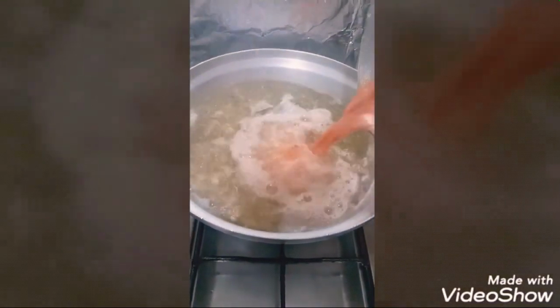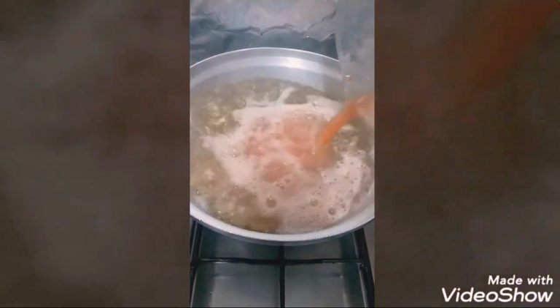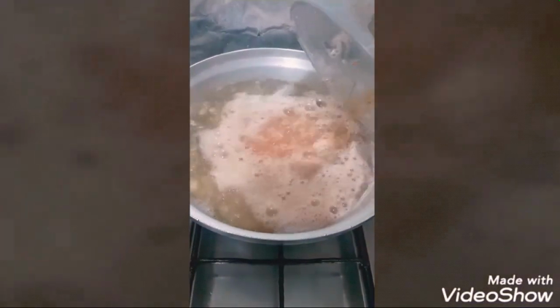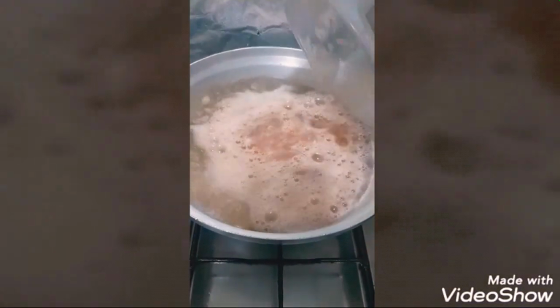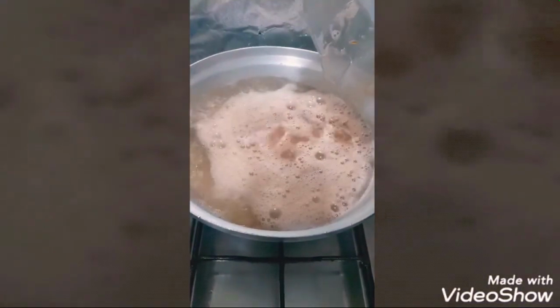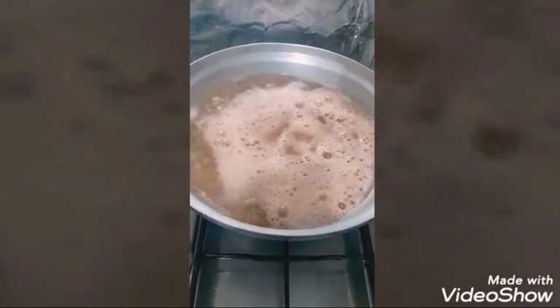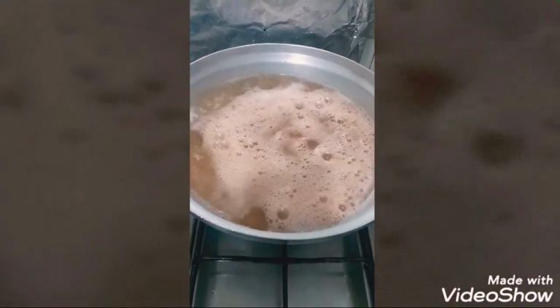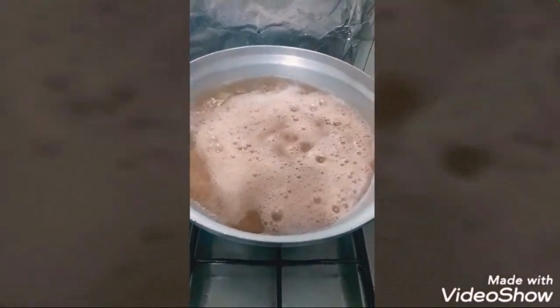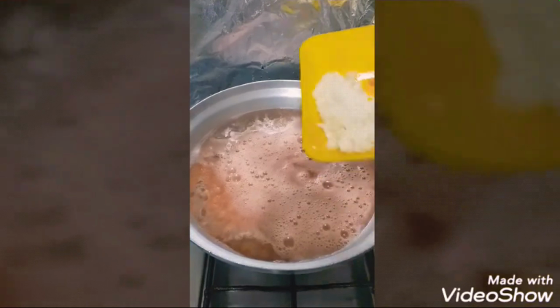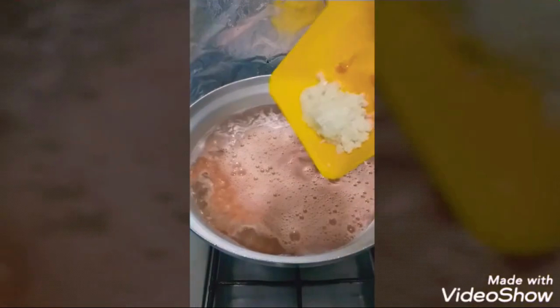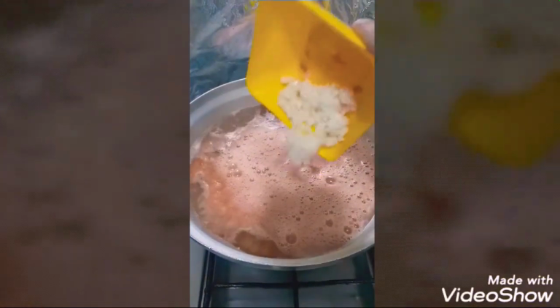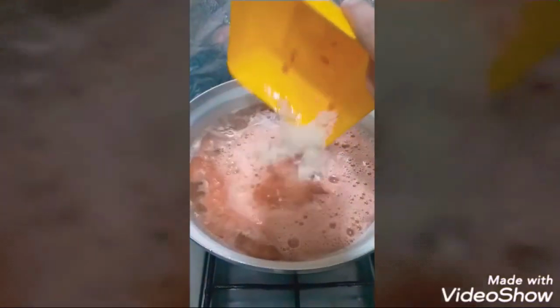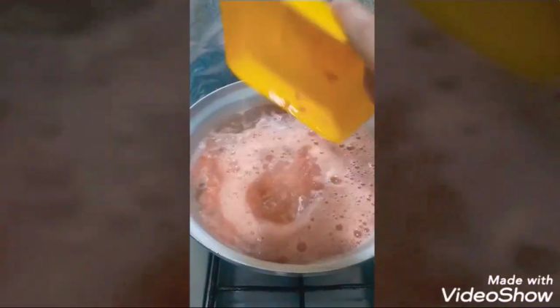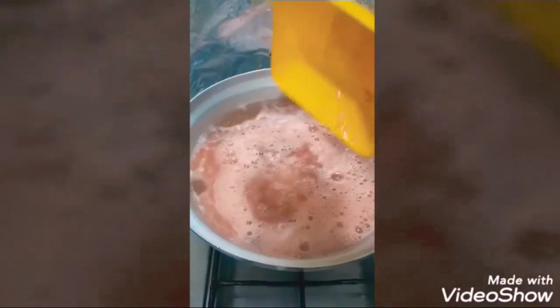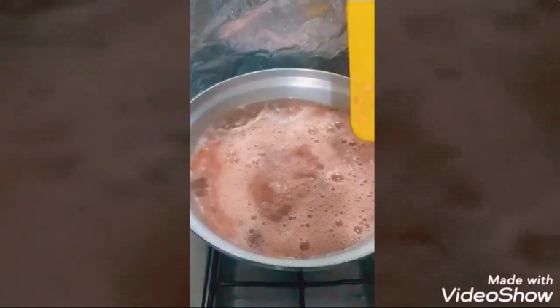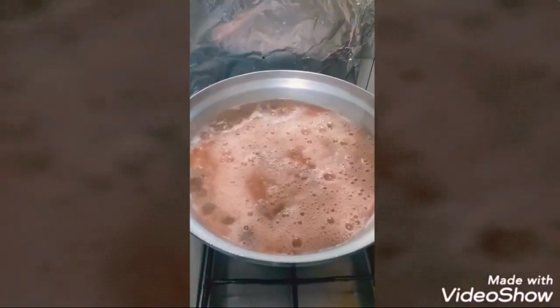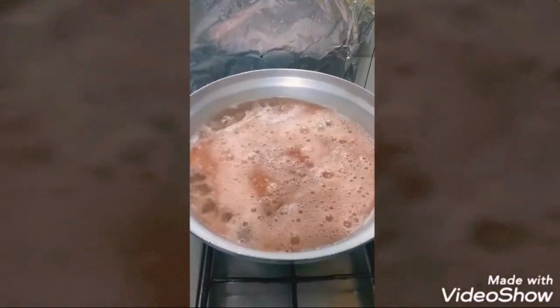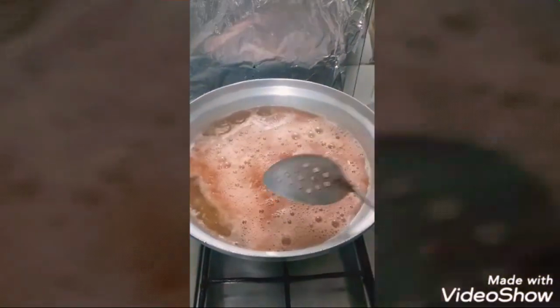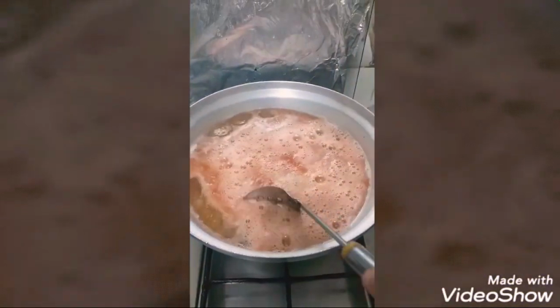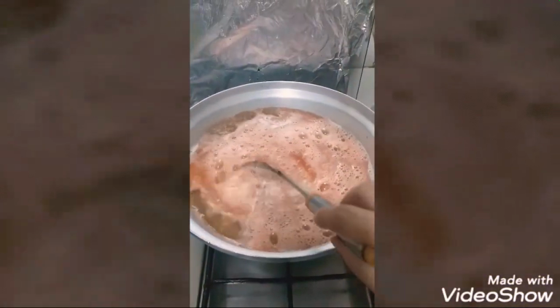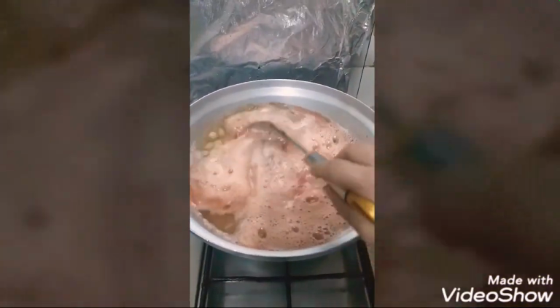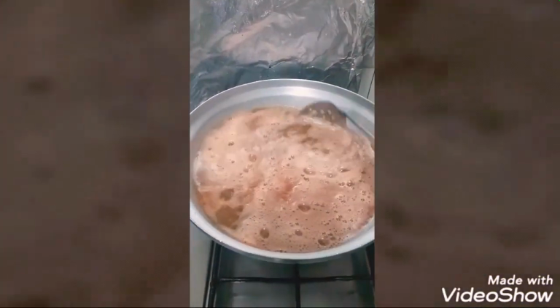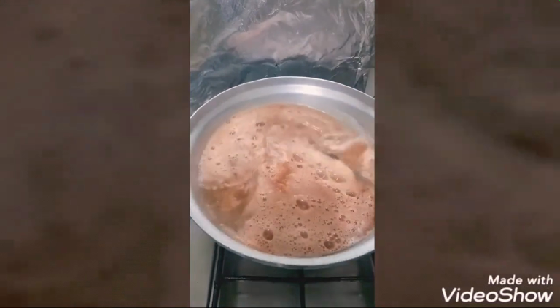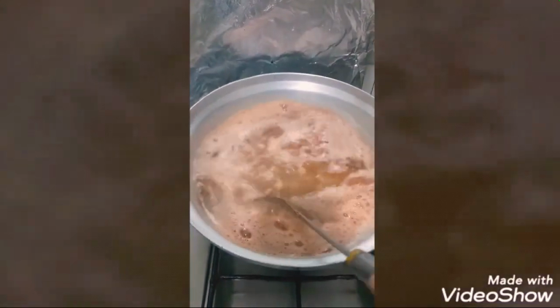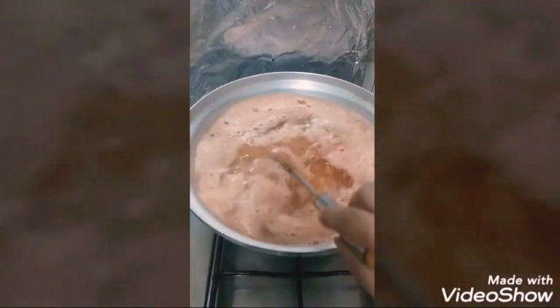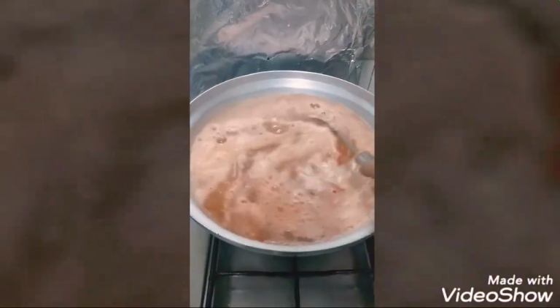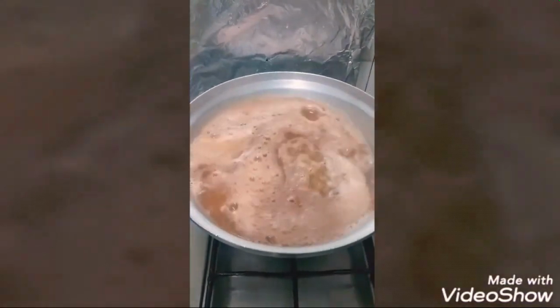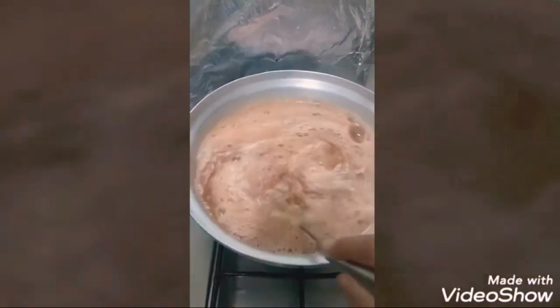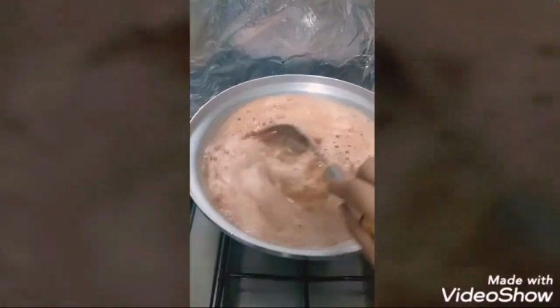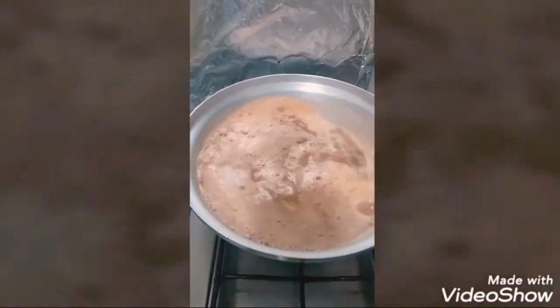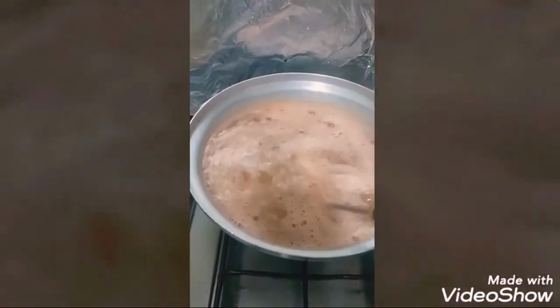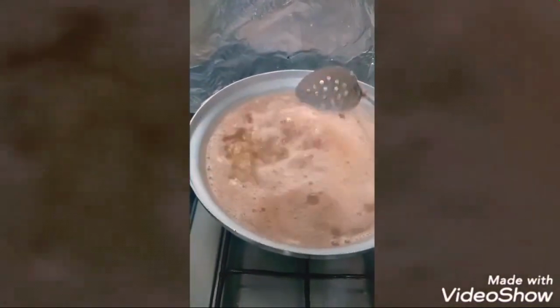هبدأ انزل بيه الصلصة بتاعتي، وهنزل بيه البصل والطوم المفرومين. مش حابة ان هما يبقوا صحاح كده او يبقوا ظاهرين.